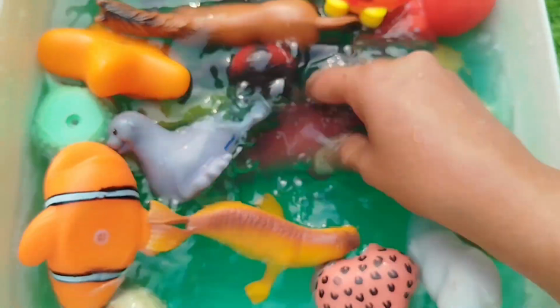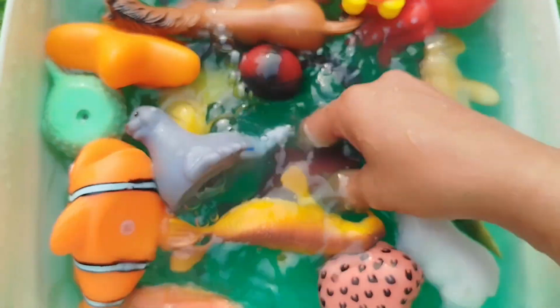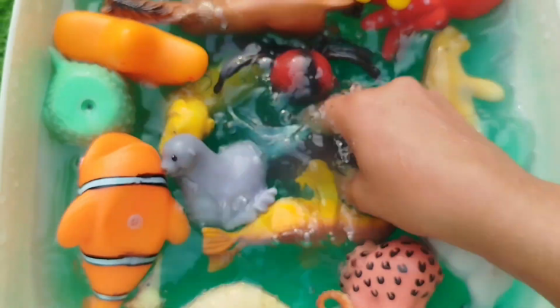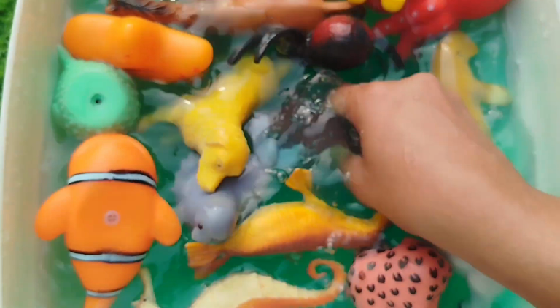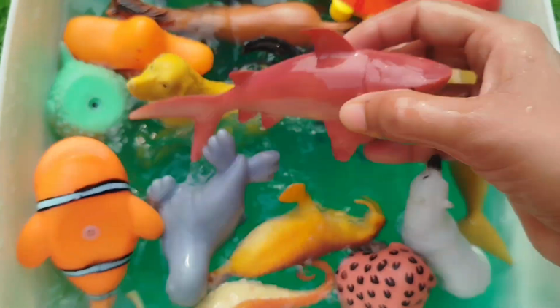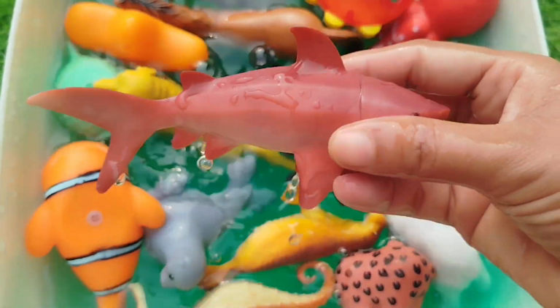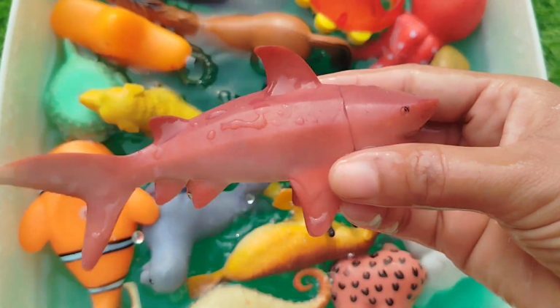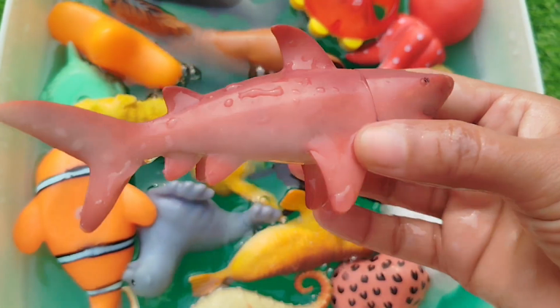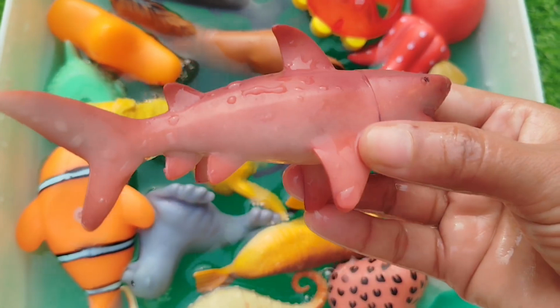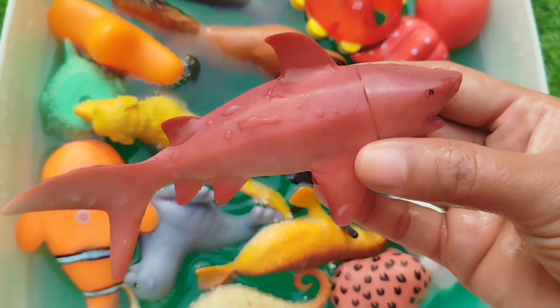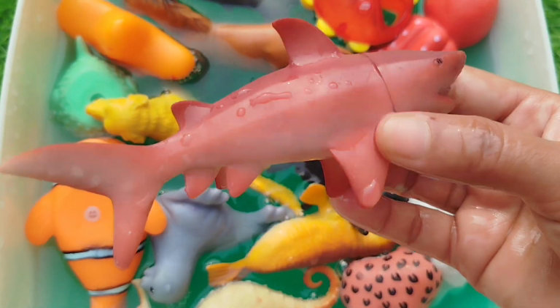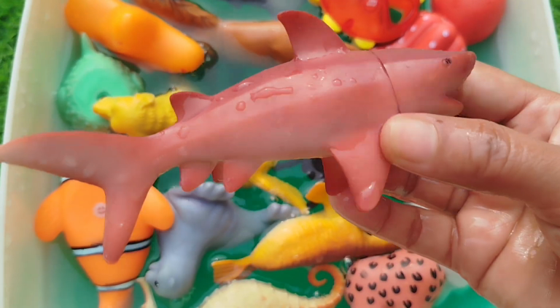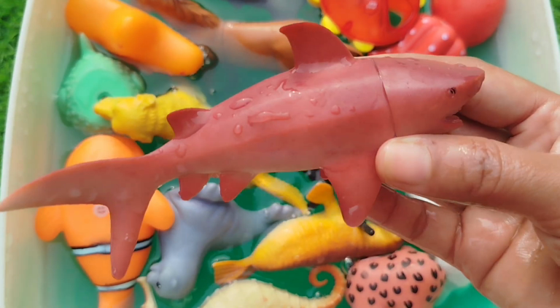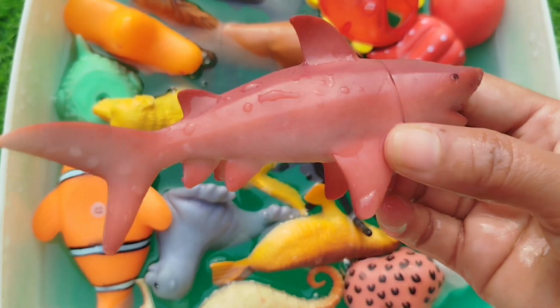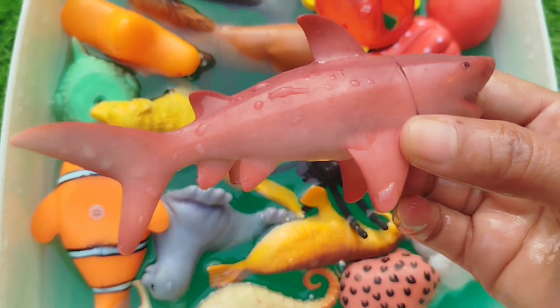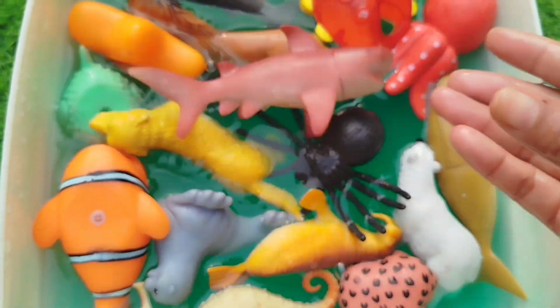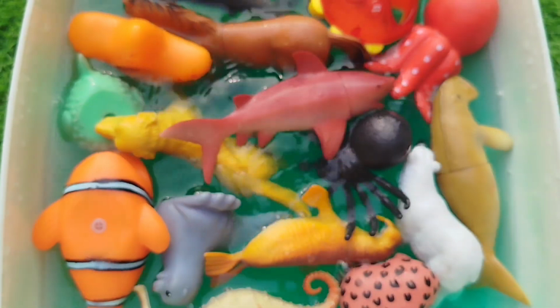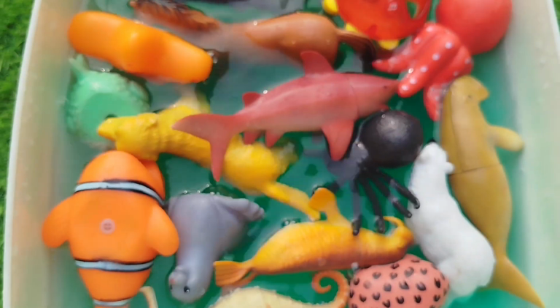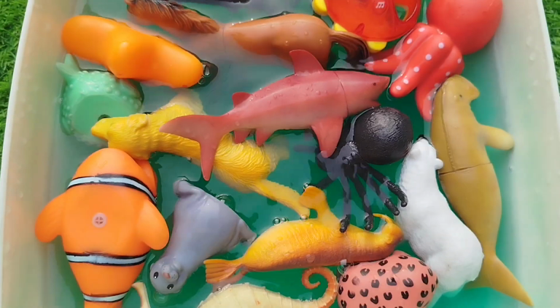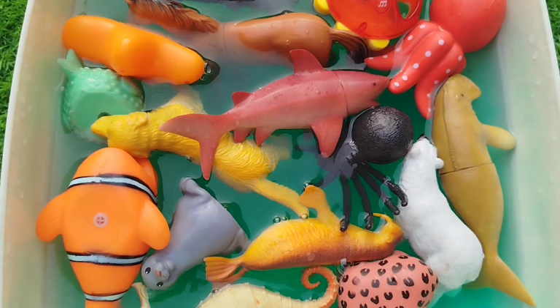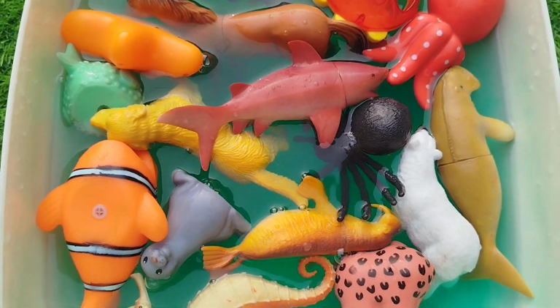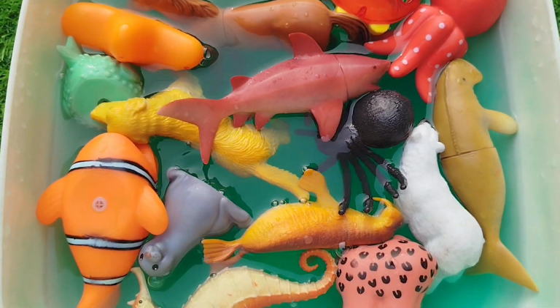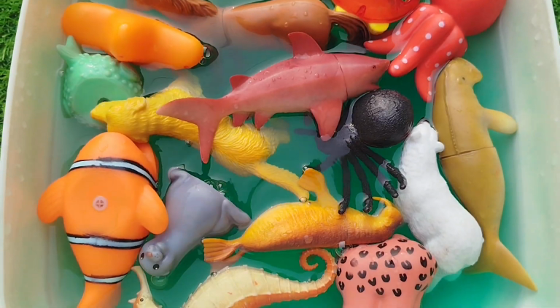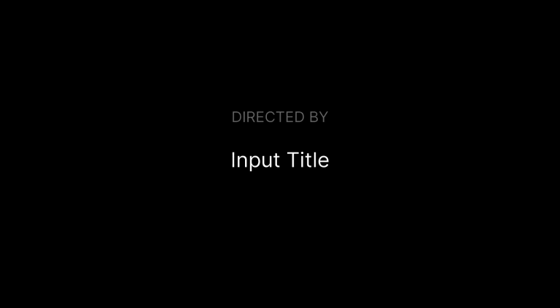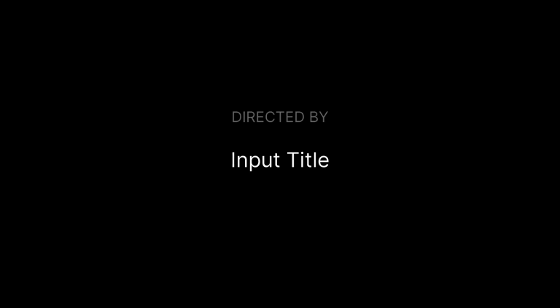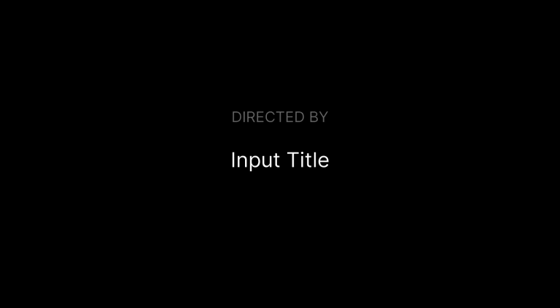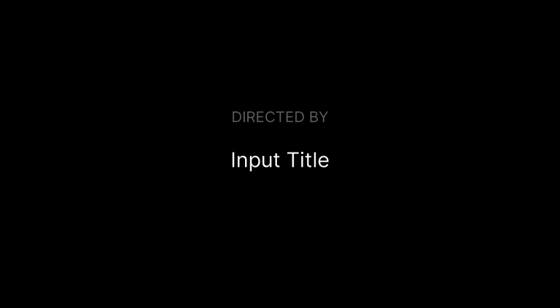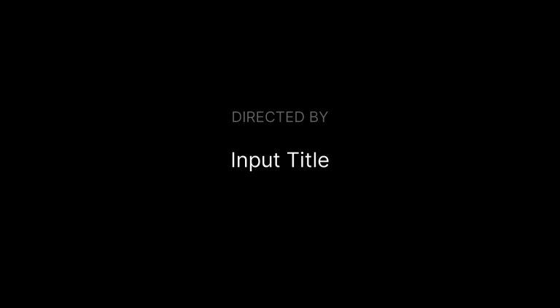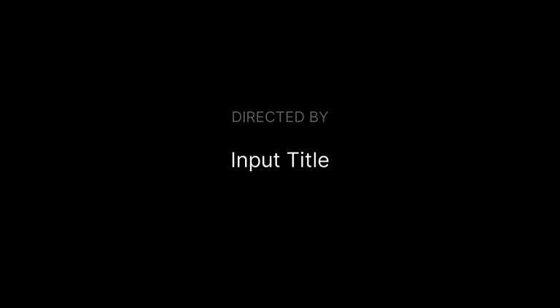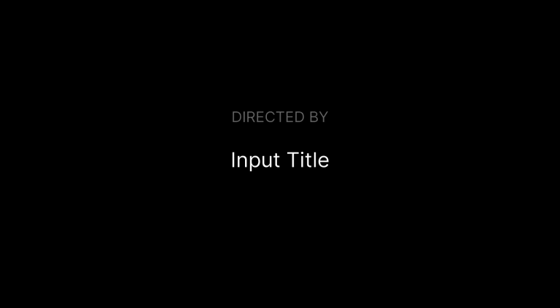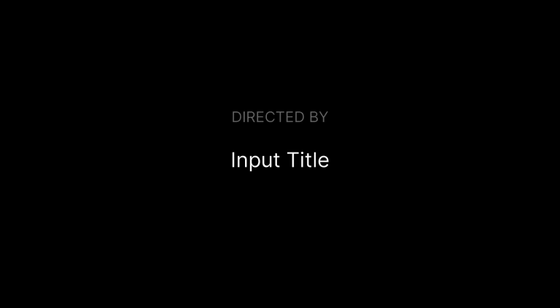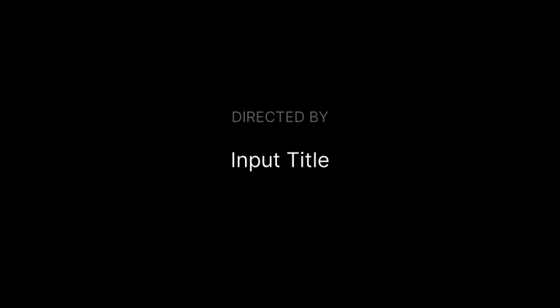A shark. This is a shark. I'll see you next week.